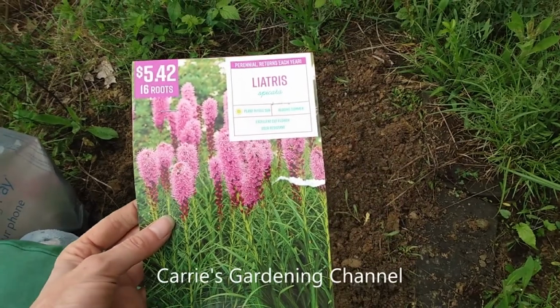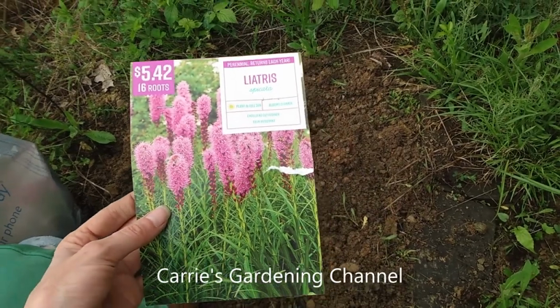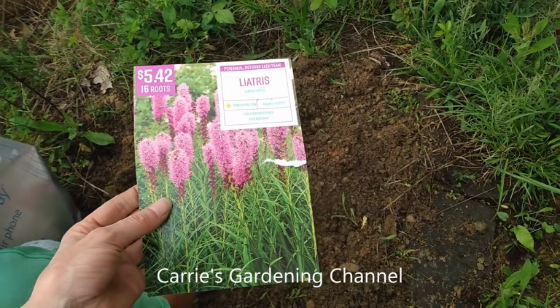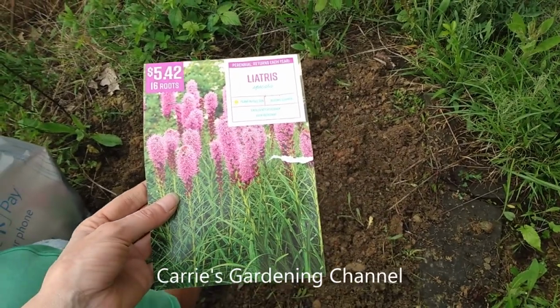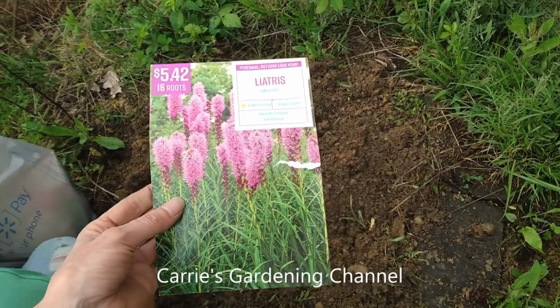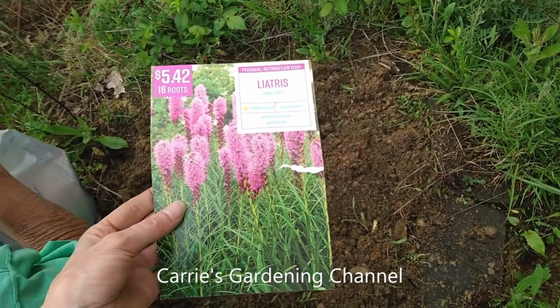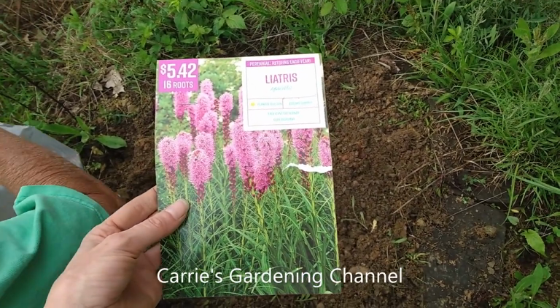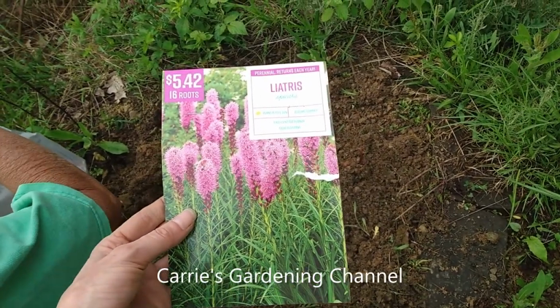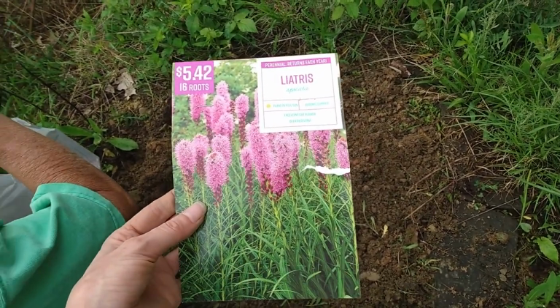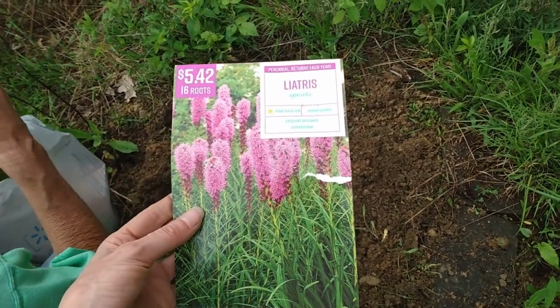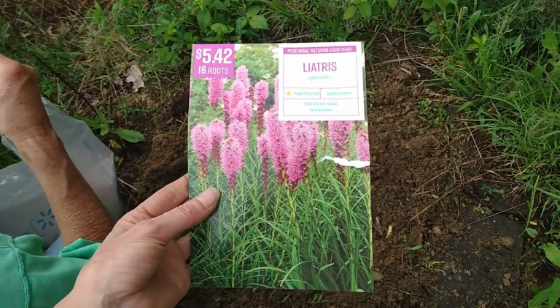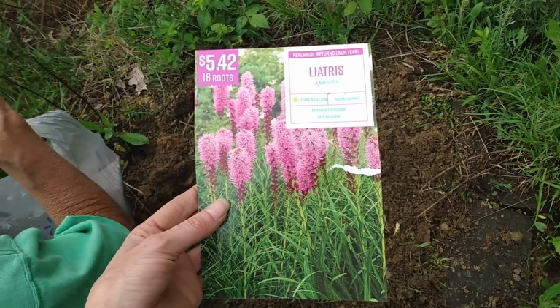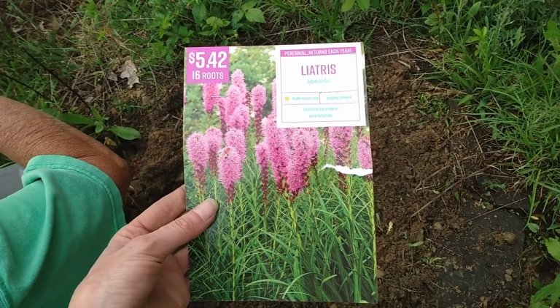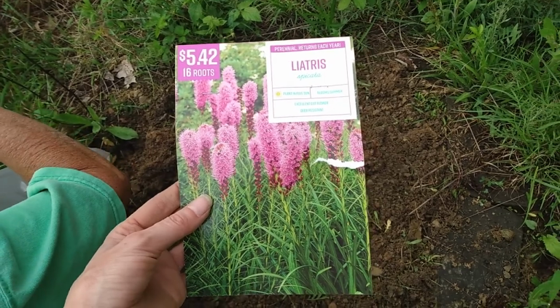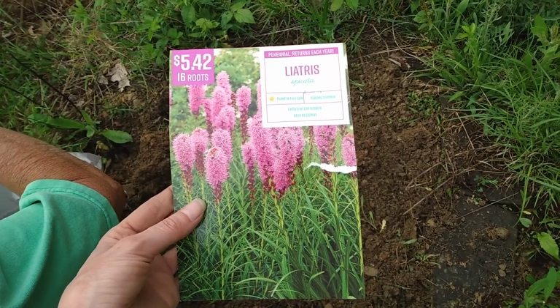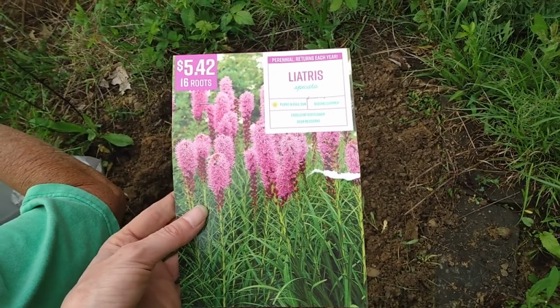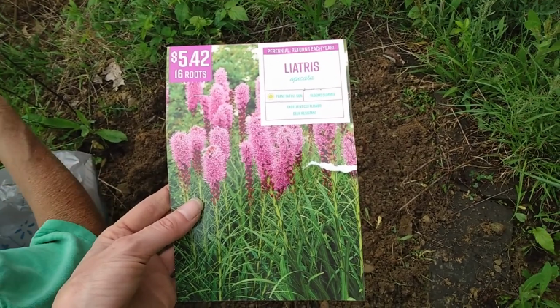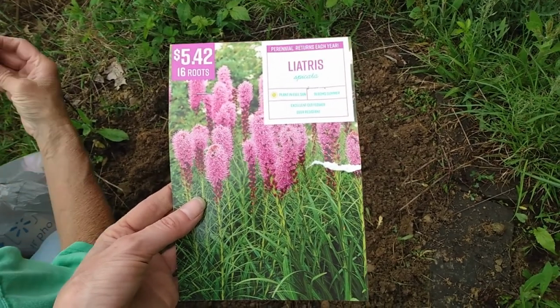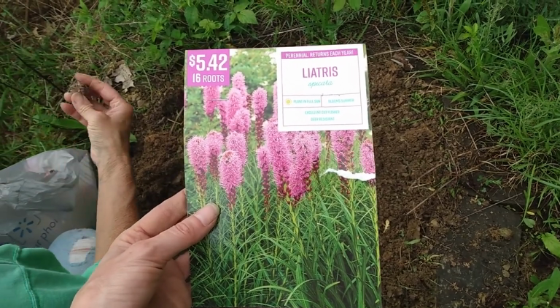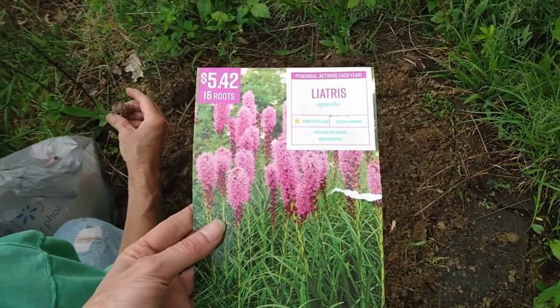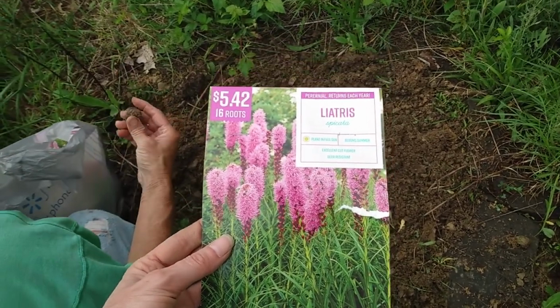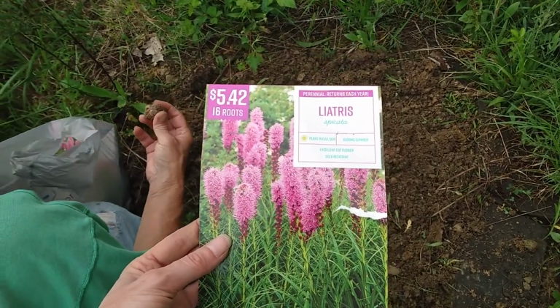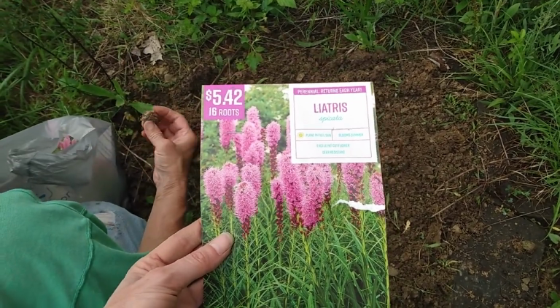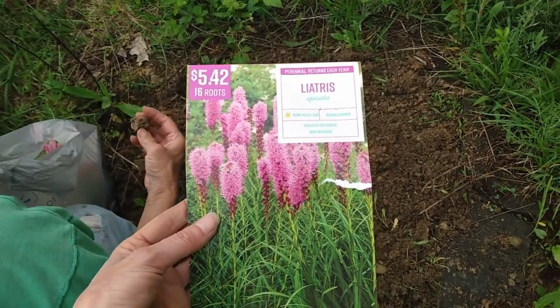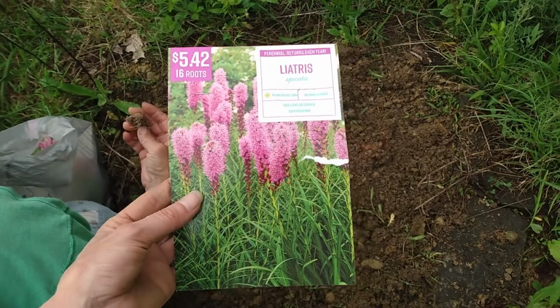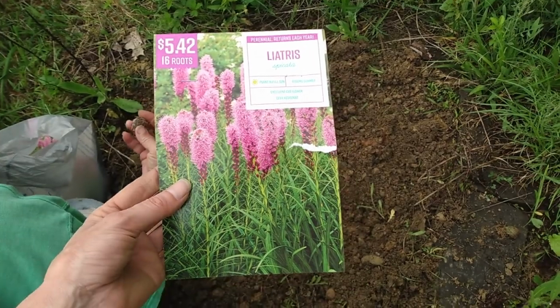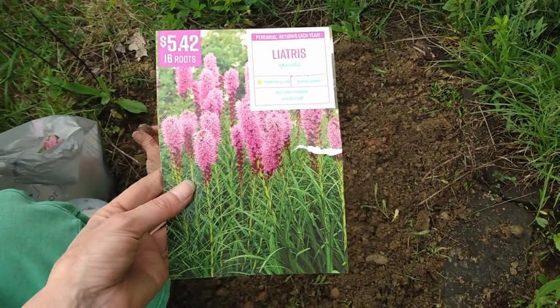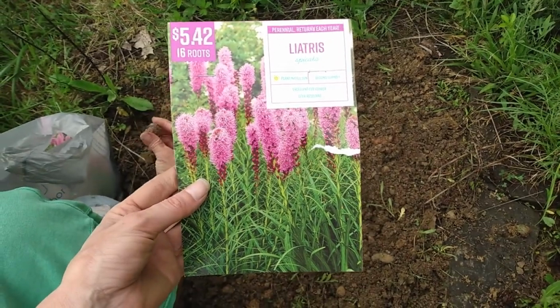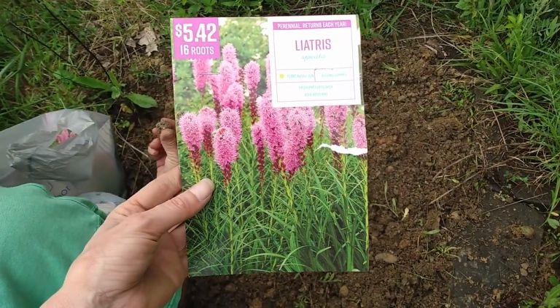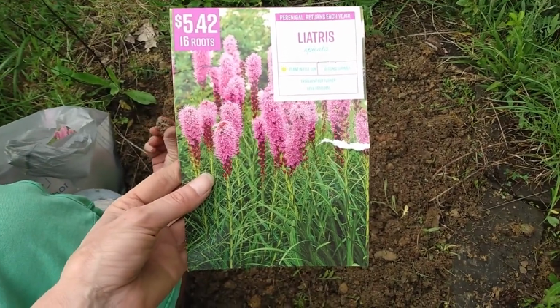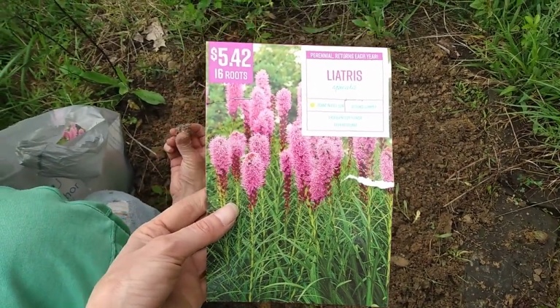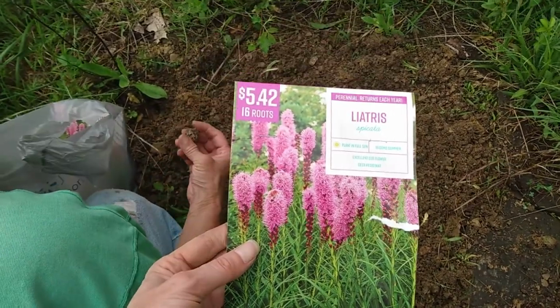Hello, and welcome back to another edition of Carrie's Gardening Channel. Today is May the 20th, 2022, and we're going to be planting some Liatris today.